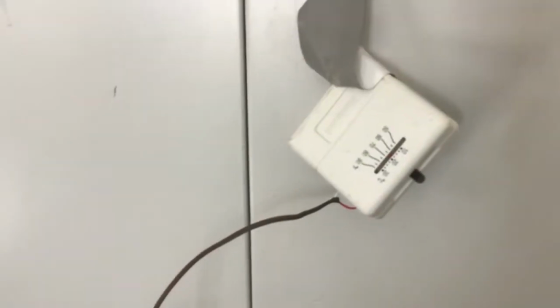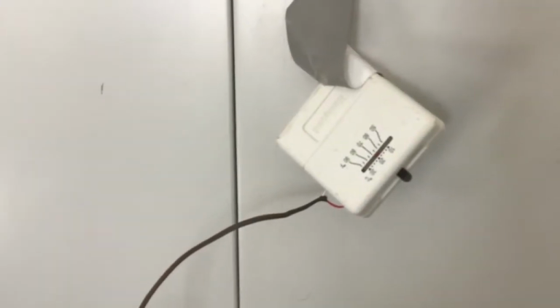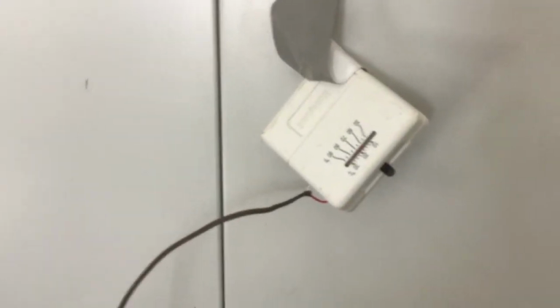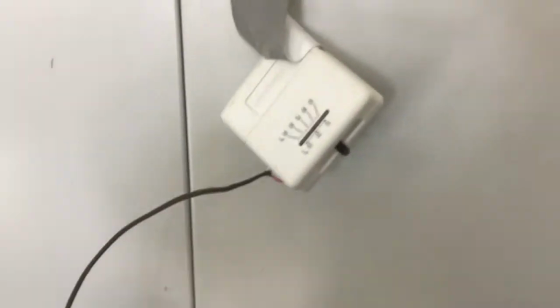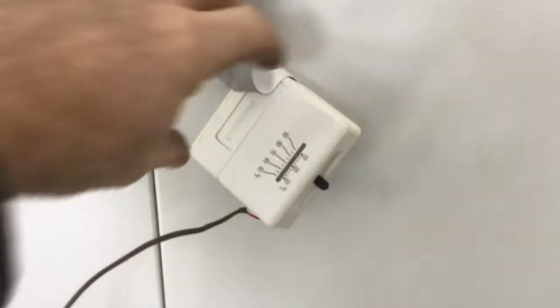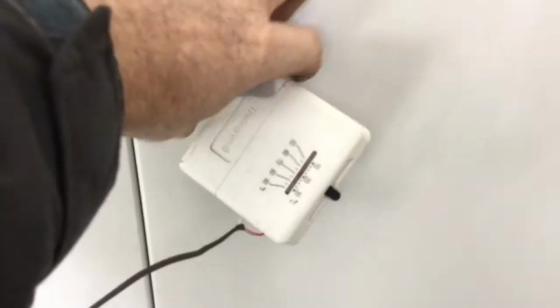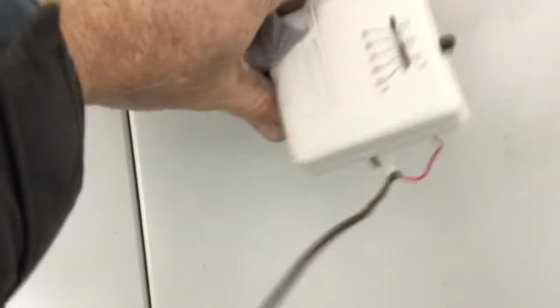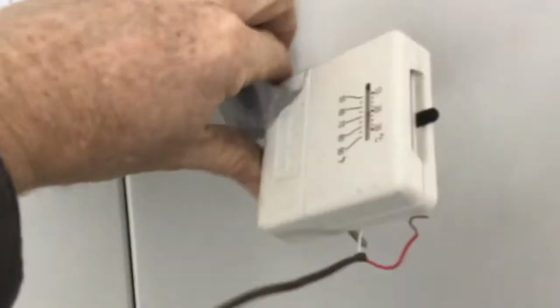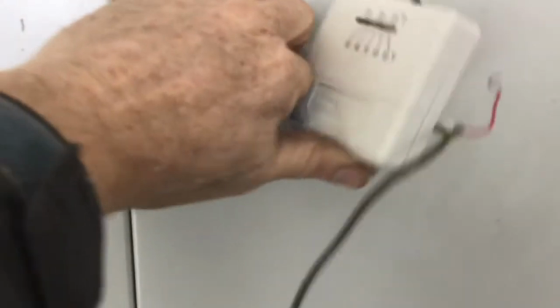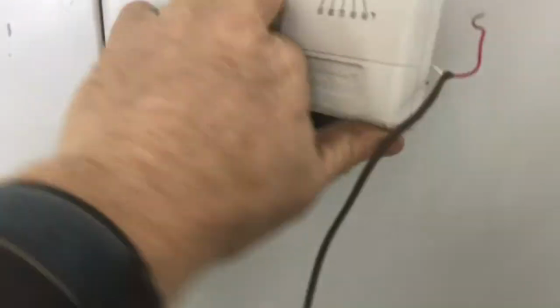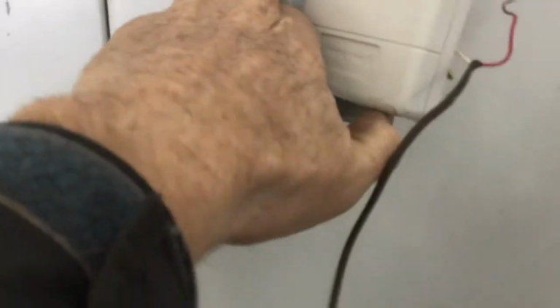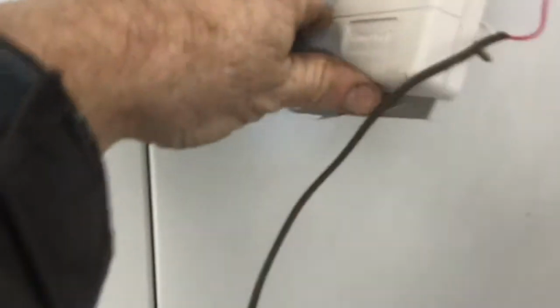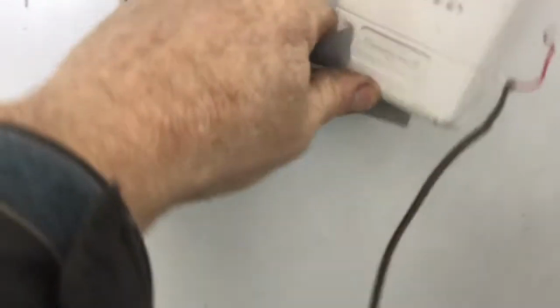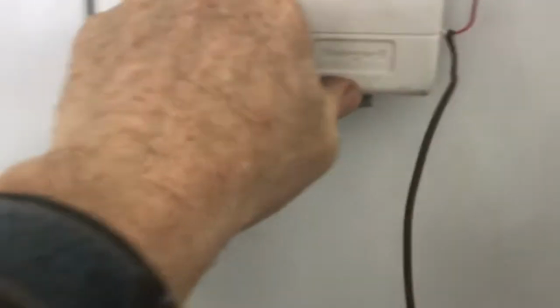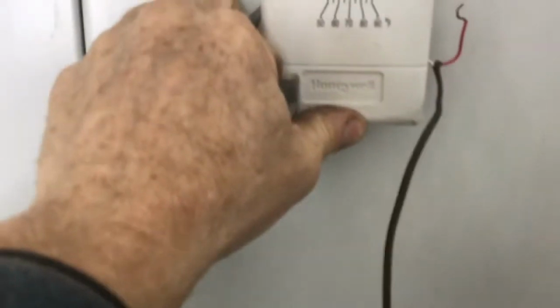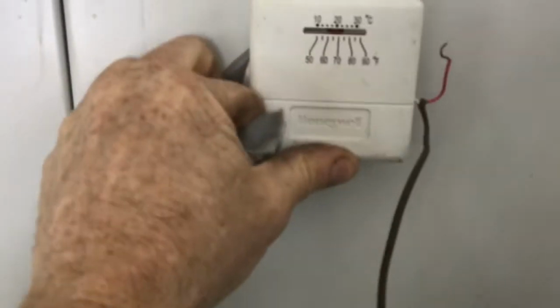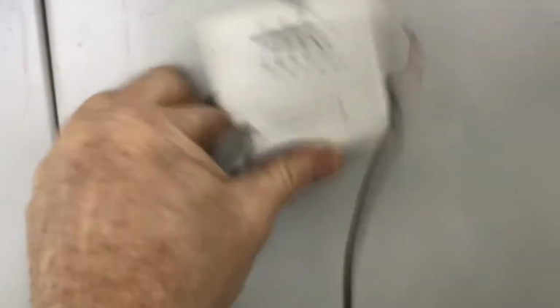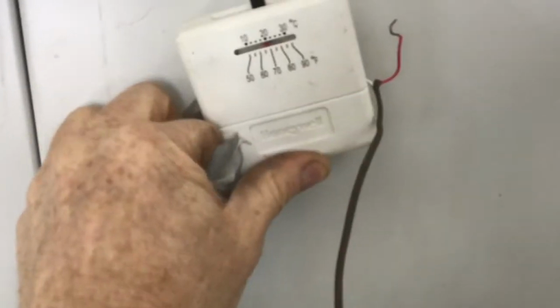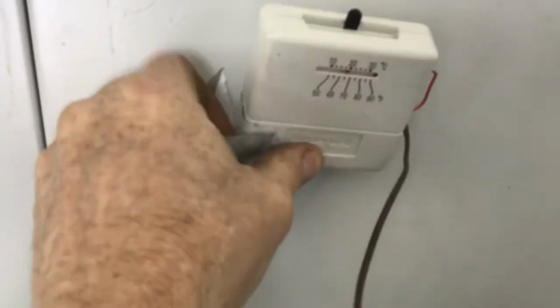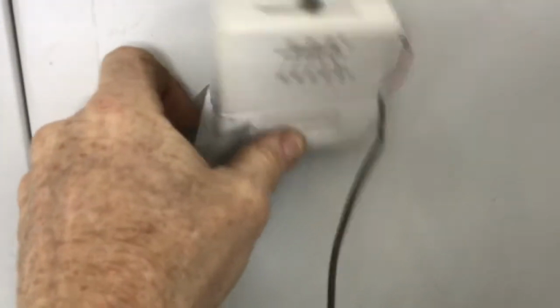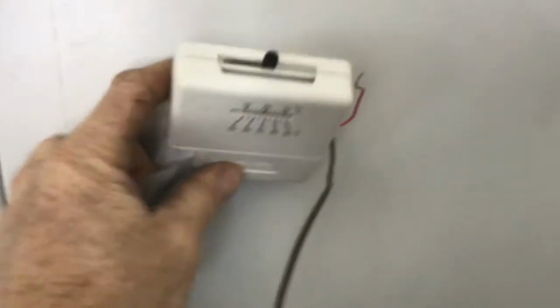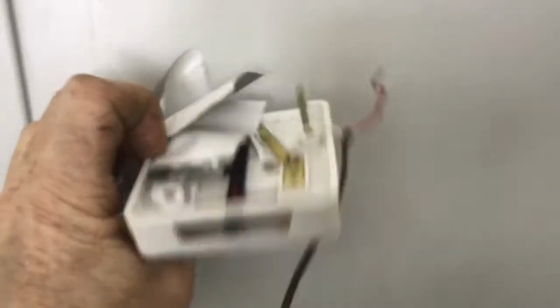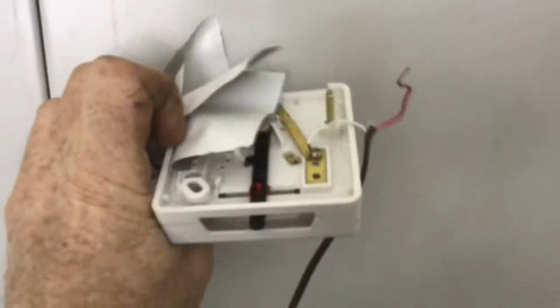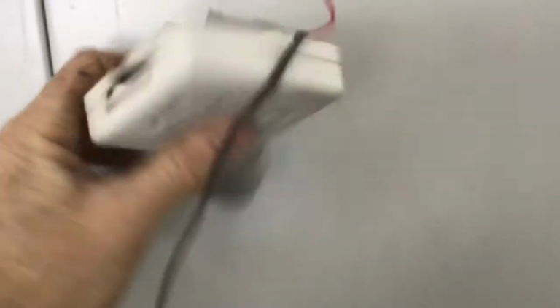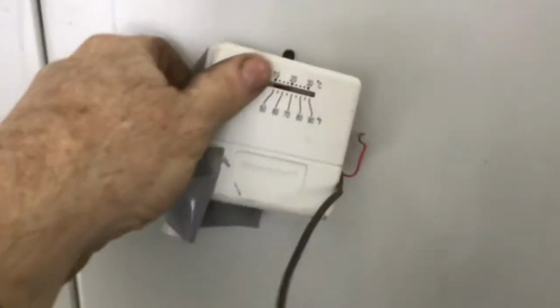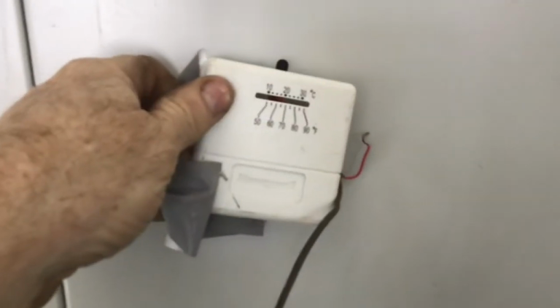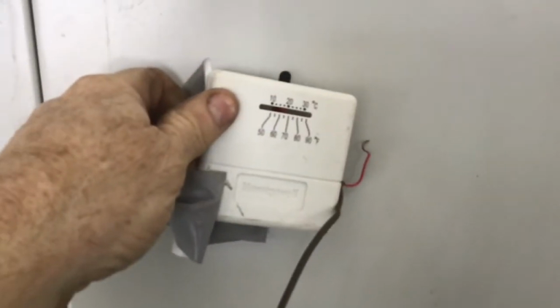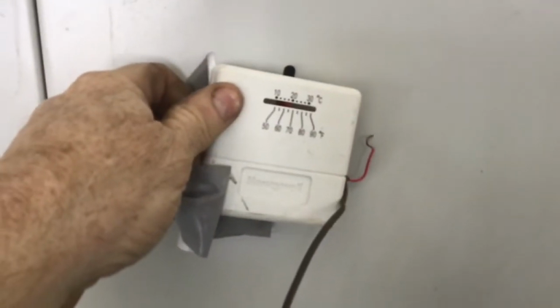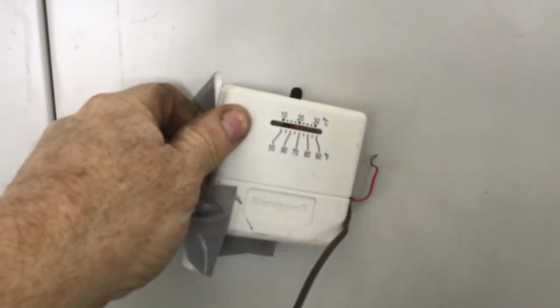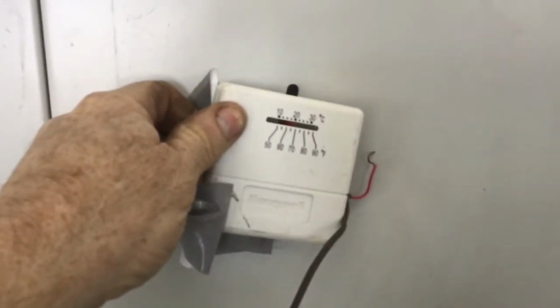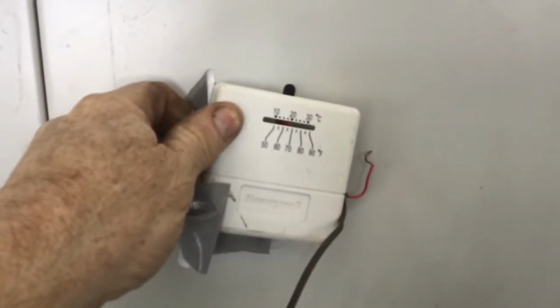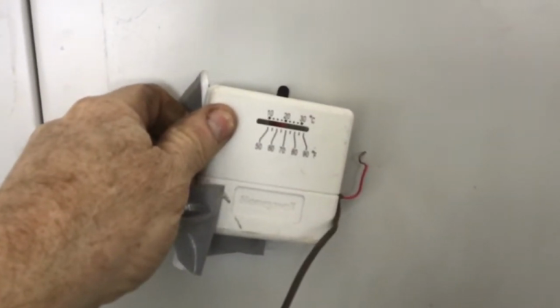You may be wondering why I need a new thermostat. I mean, I've got this beautiful Honeywell here, taped kind of to the wall with one wire broke off — and that's the reason we're putting a new one on.